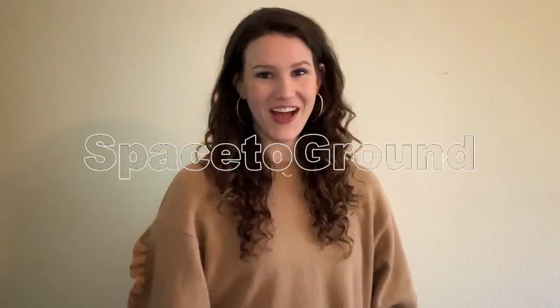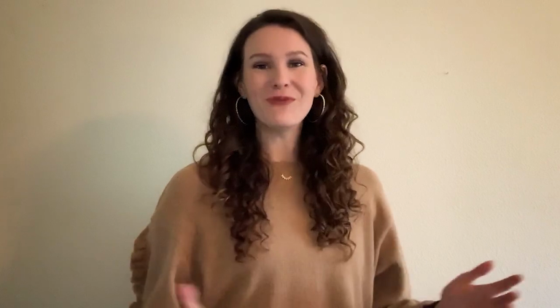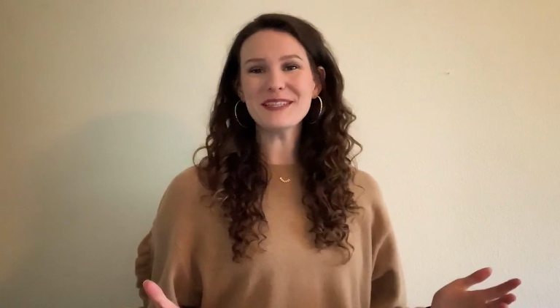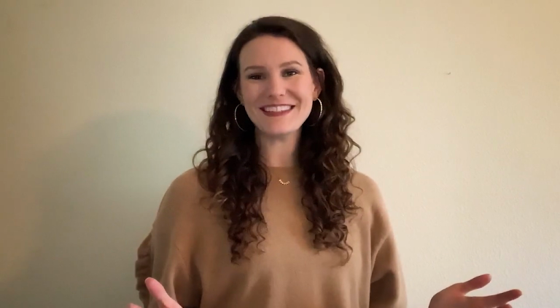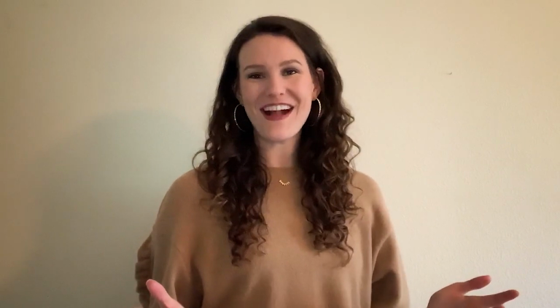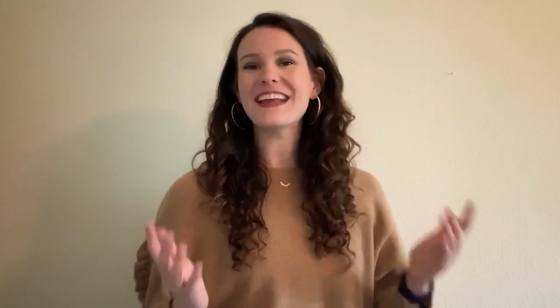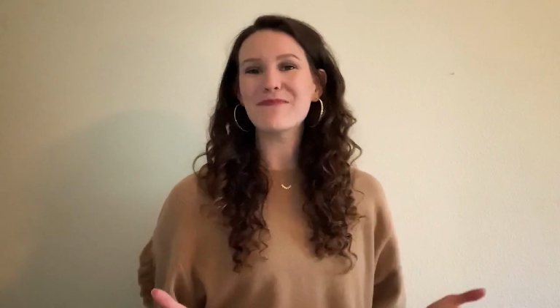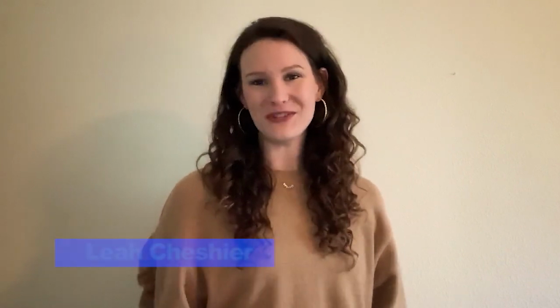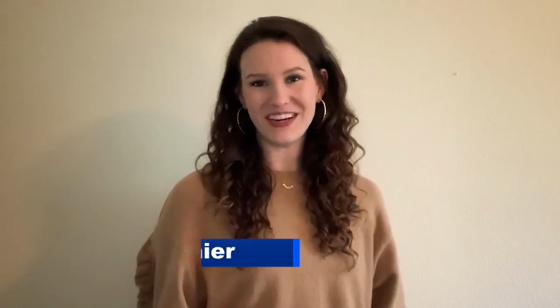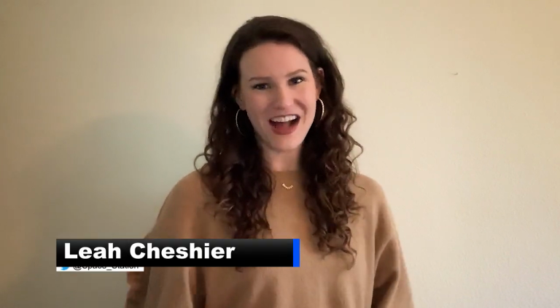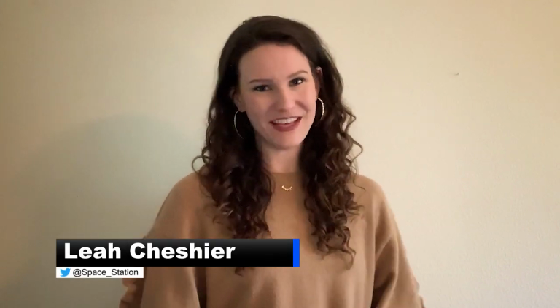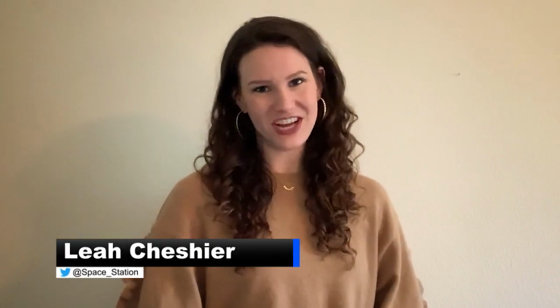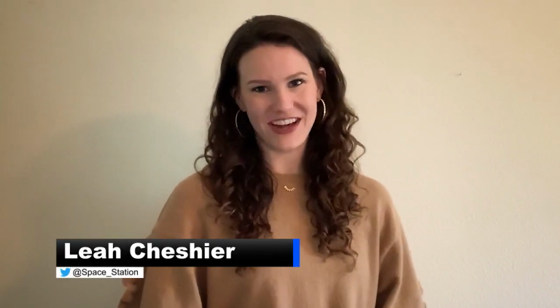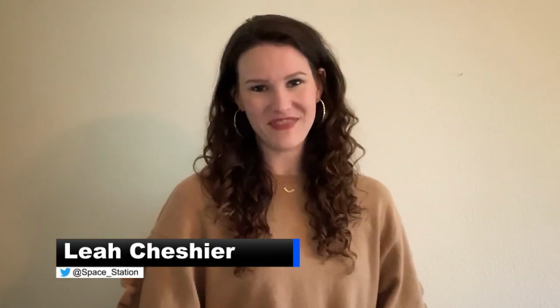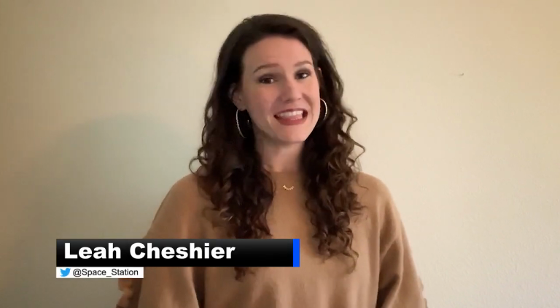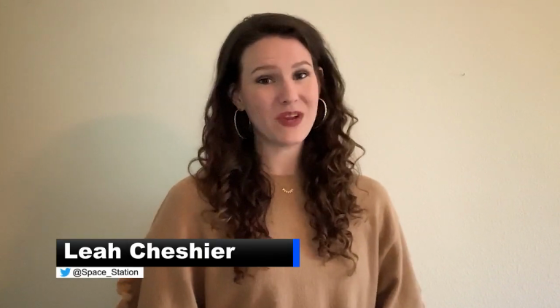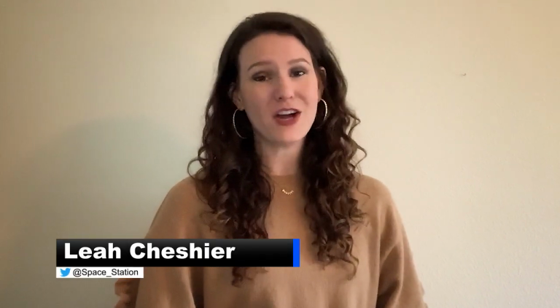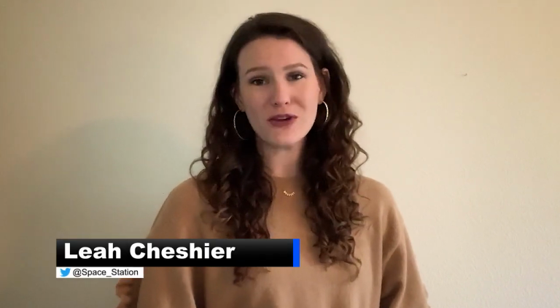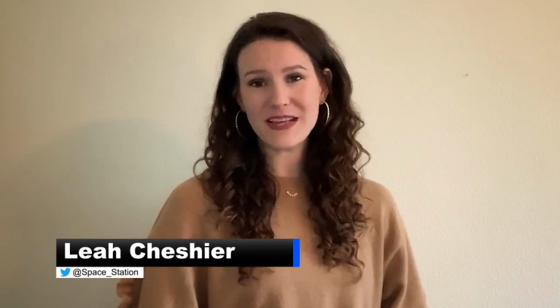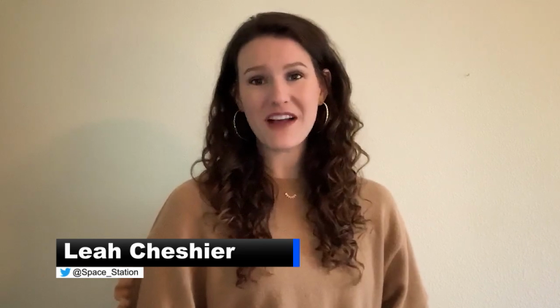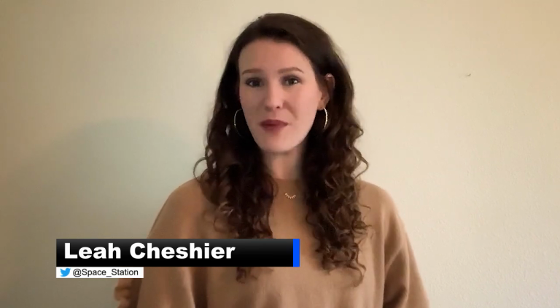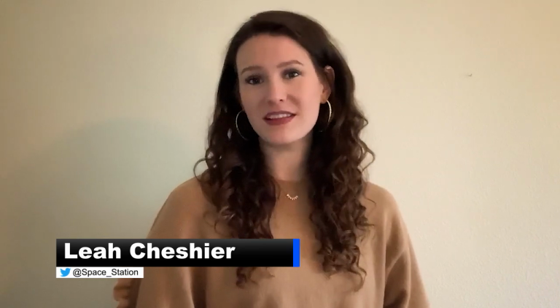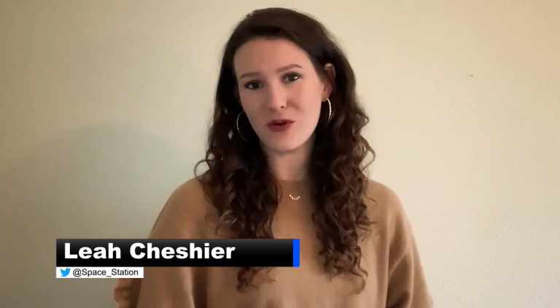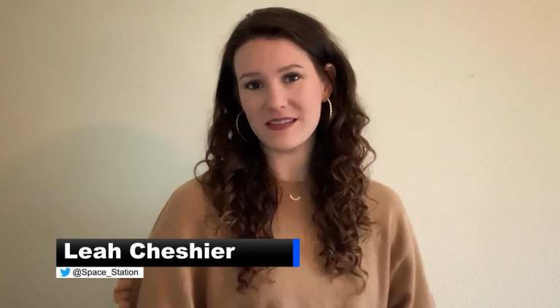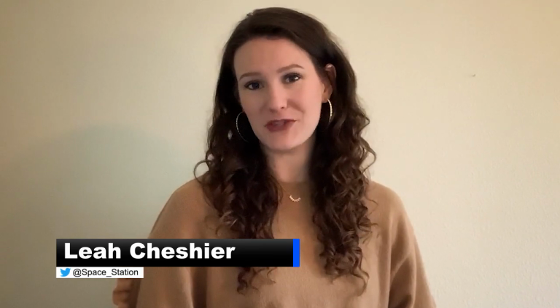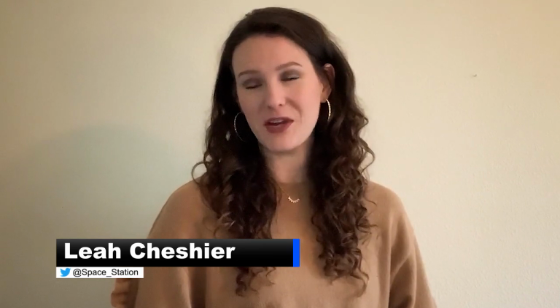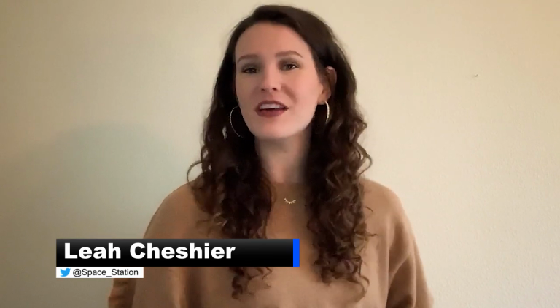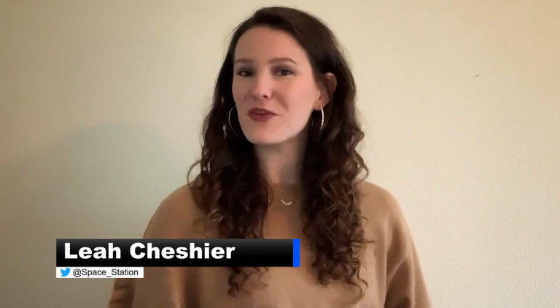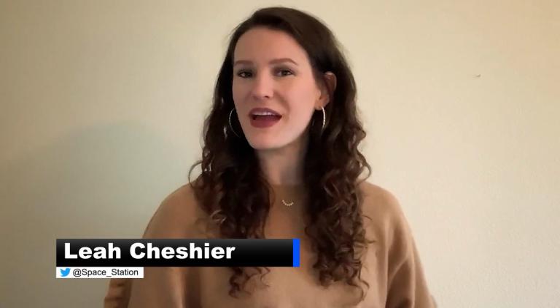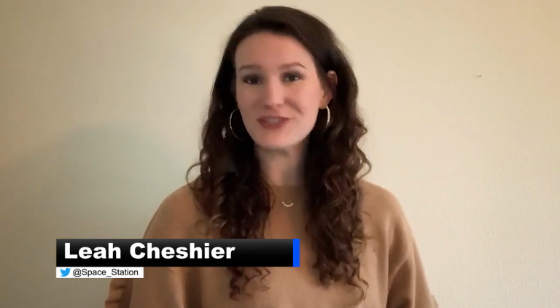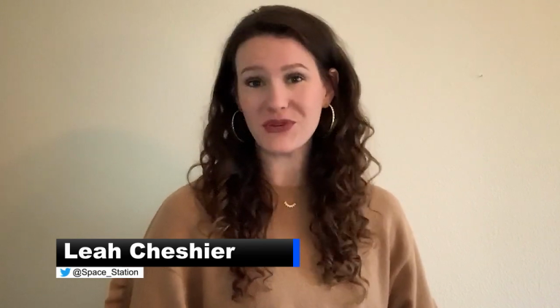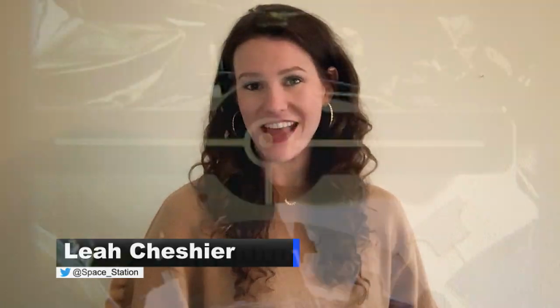Welcome to Space to Ground and Happy New Year! I'm Leah Cheshire. This week, a cargo spacecraft departed the orbiting laboratory while another prepares to do the same.